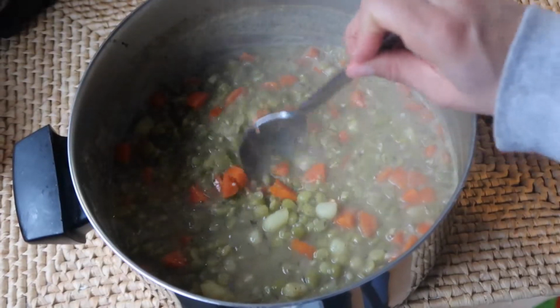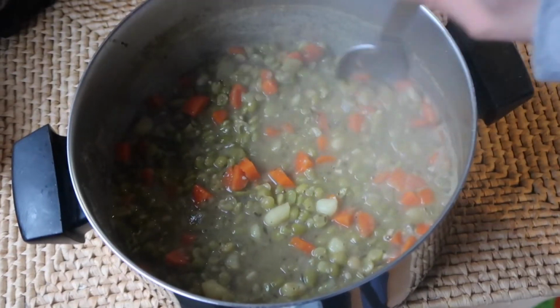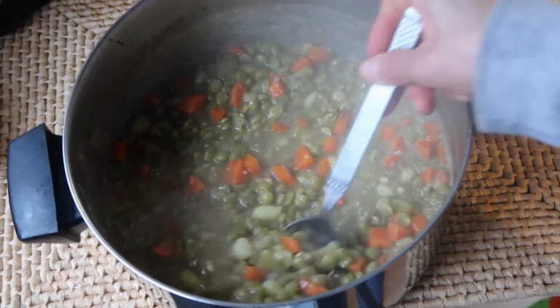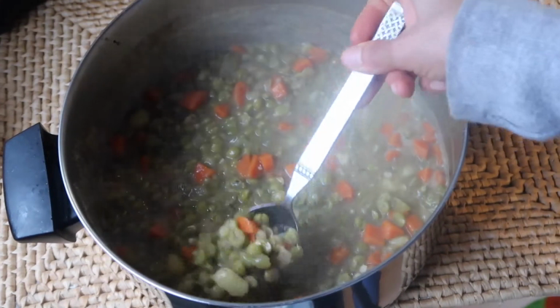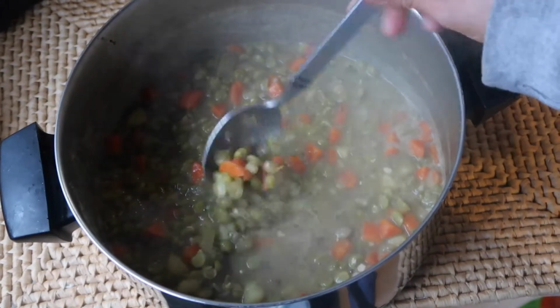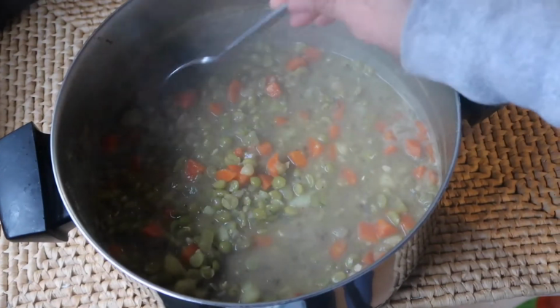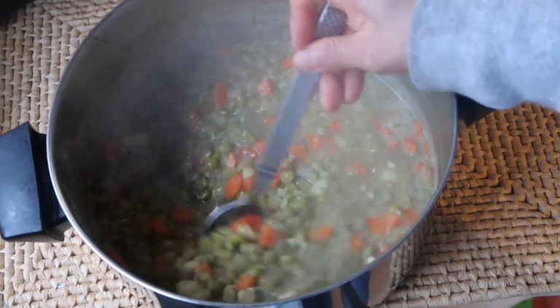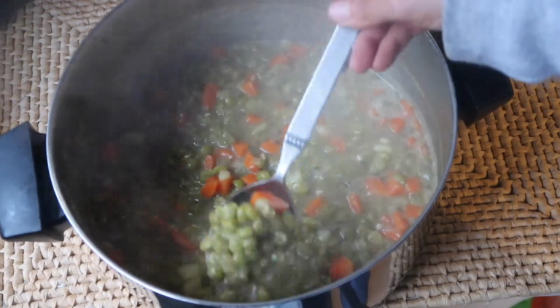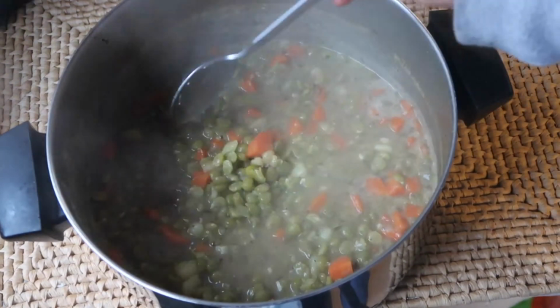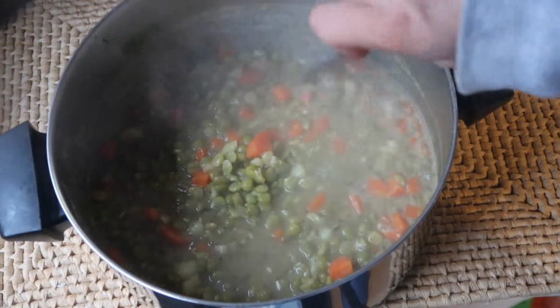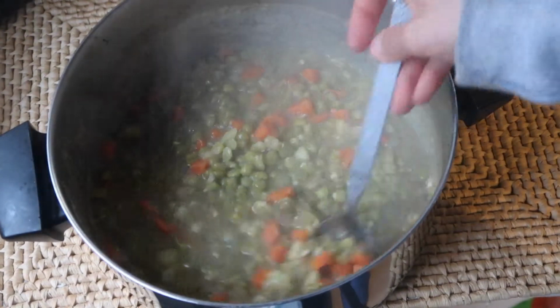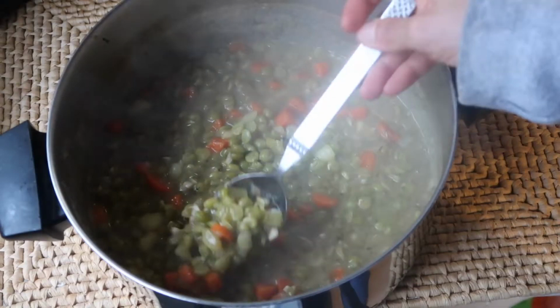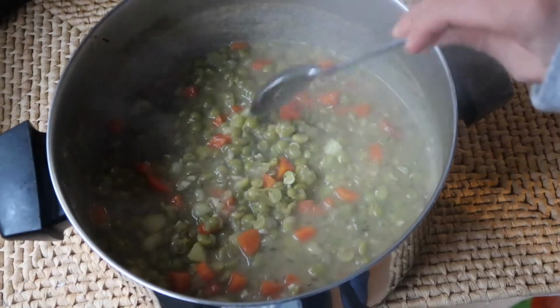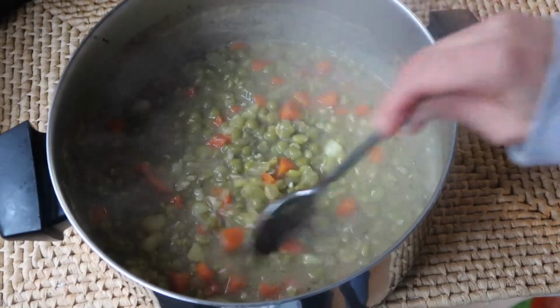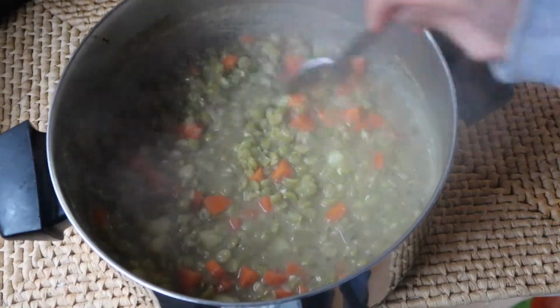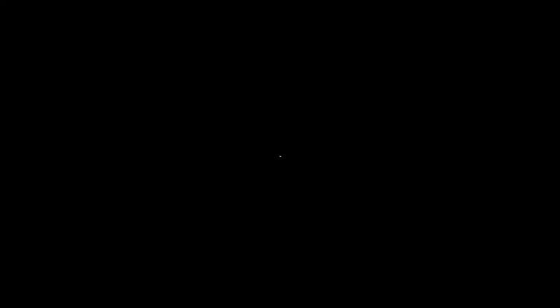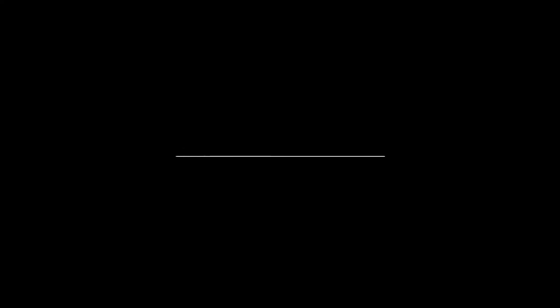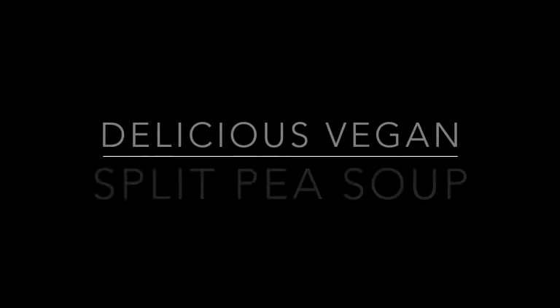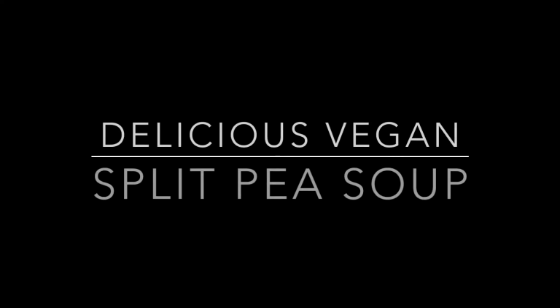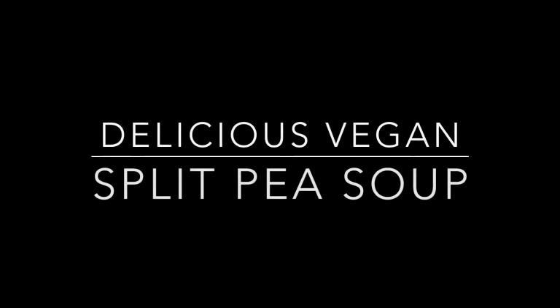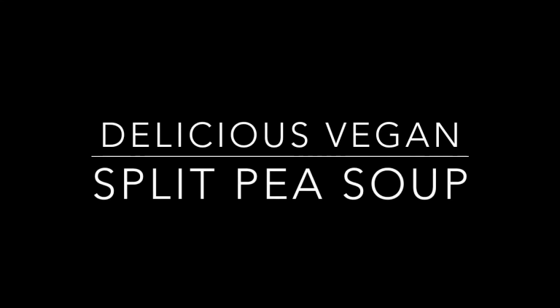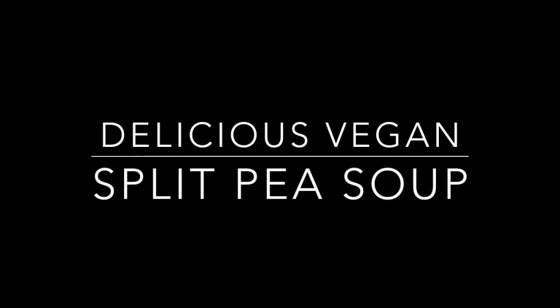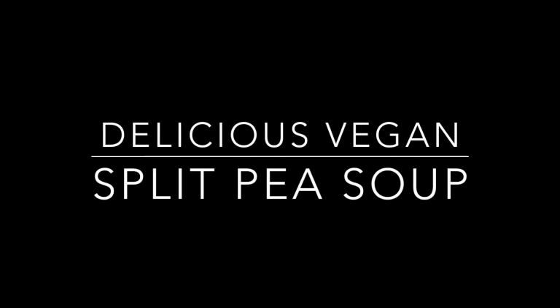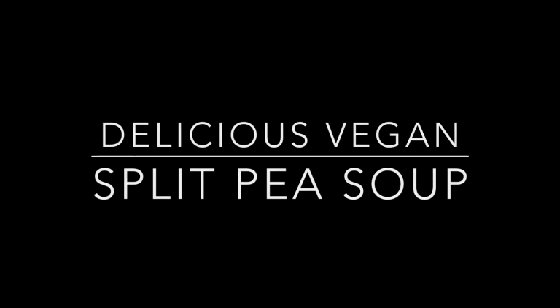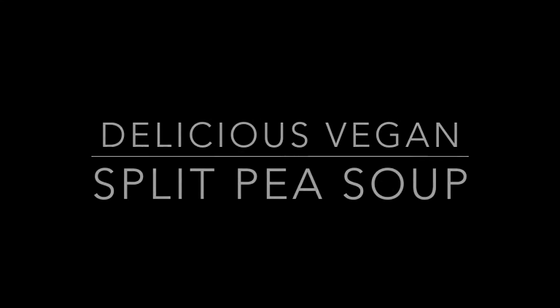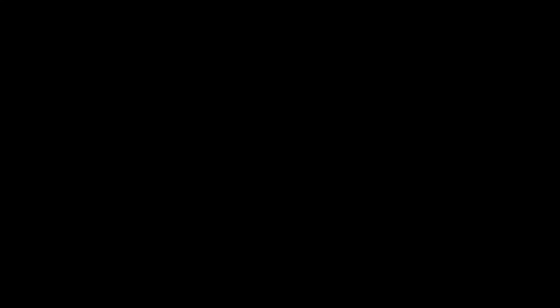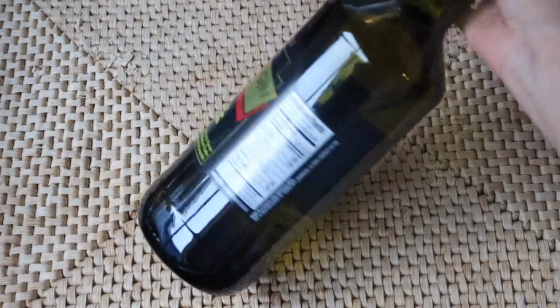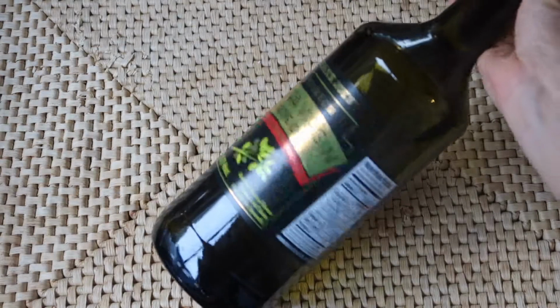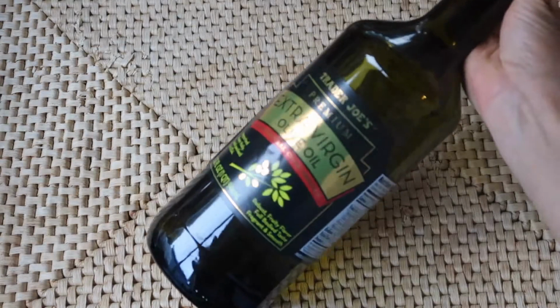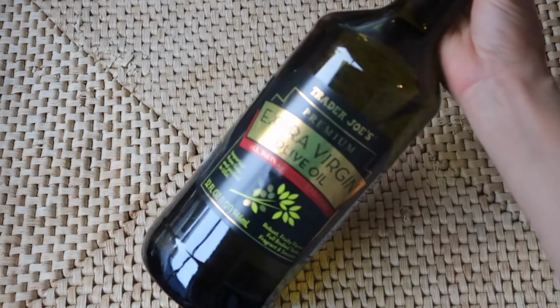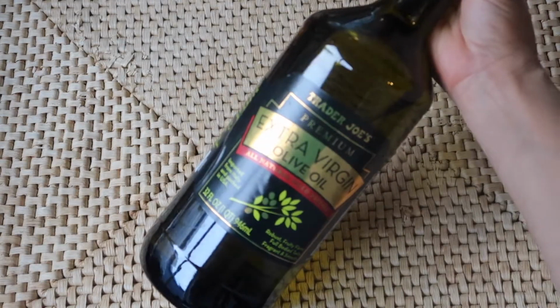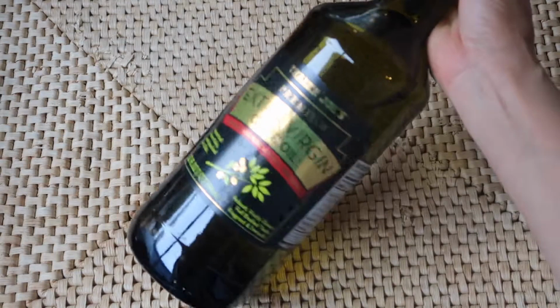Hi guys, welcome back to my channel. Today I'm gonna be showing you guys how I make this delicious vegan split pea soup. I hope you guys try it out — alright, let's get started.